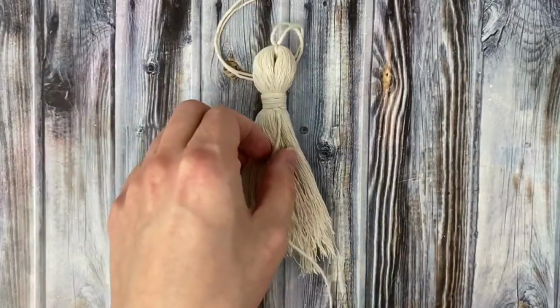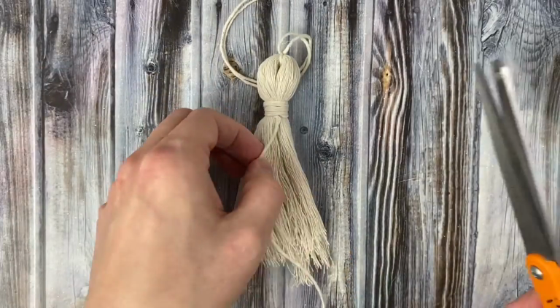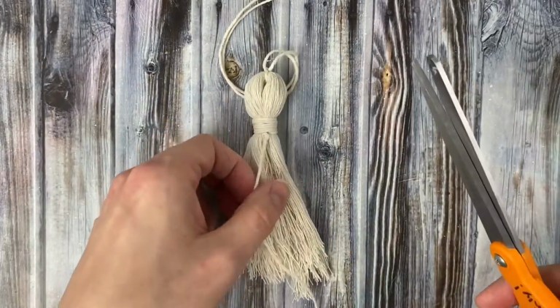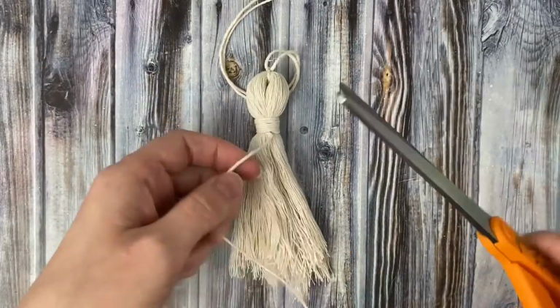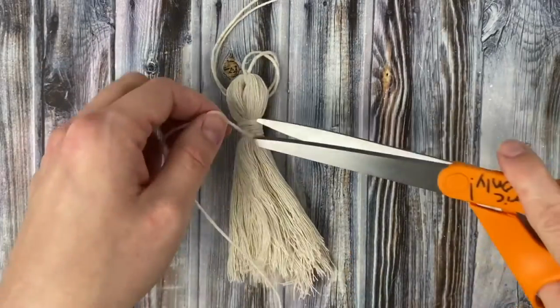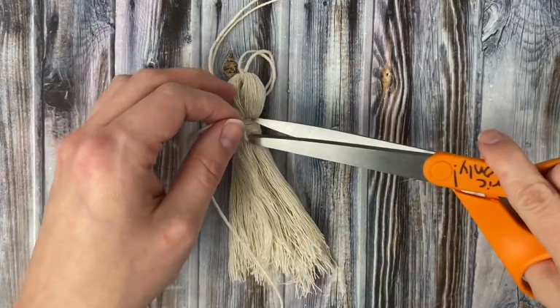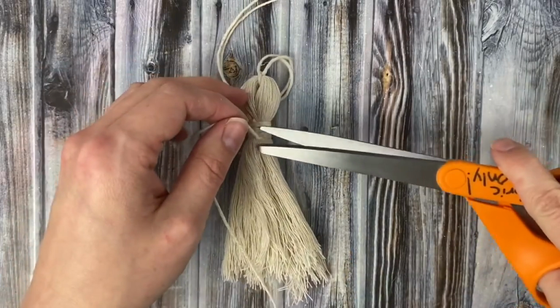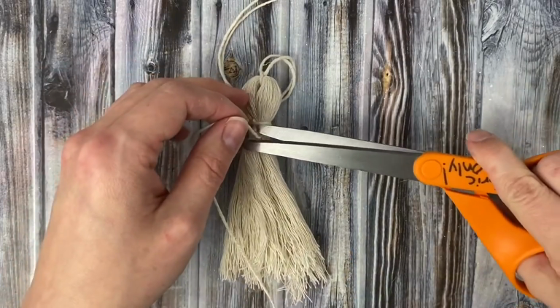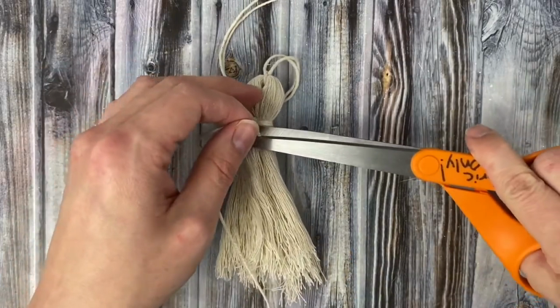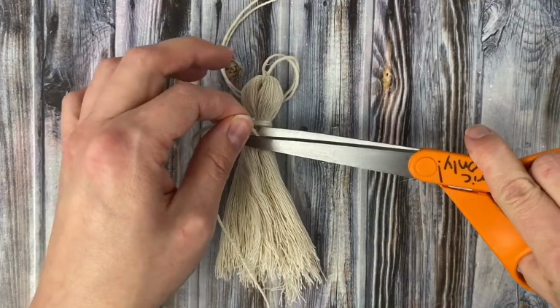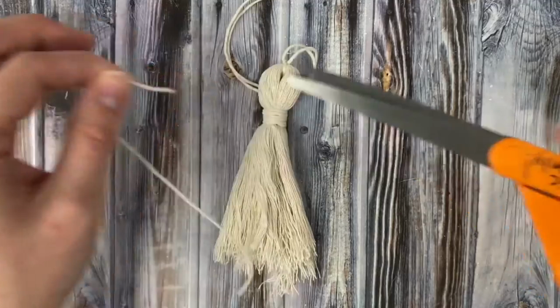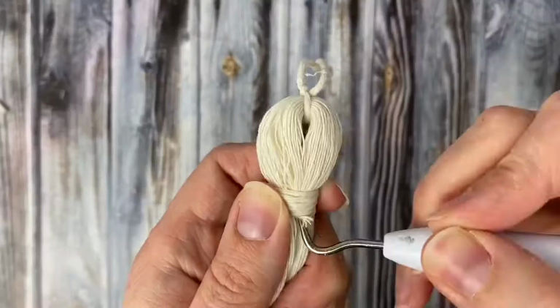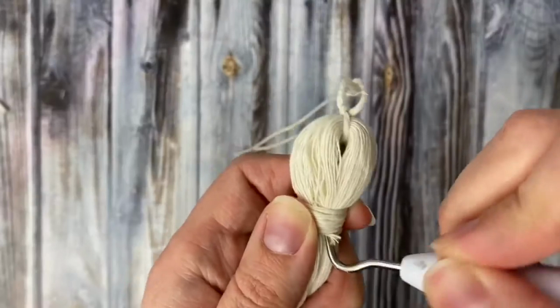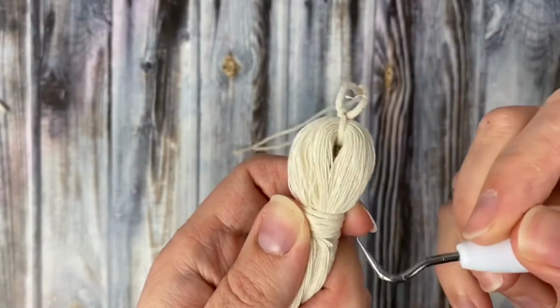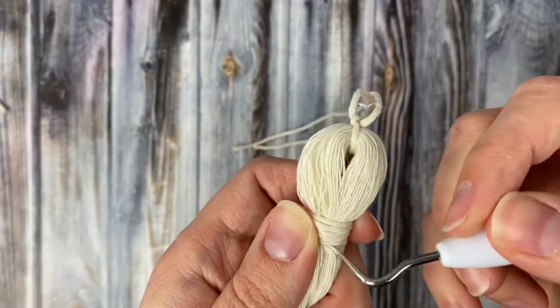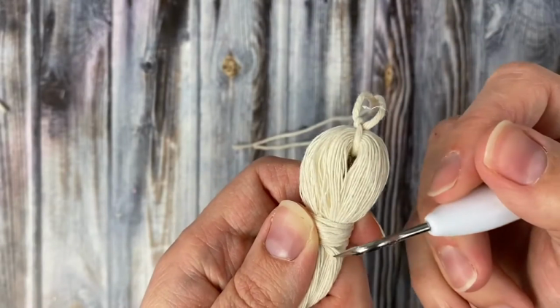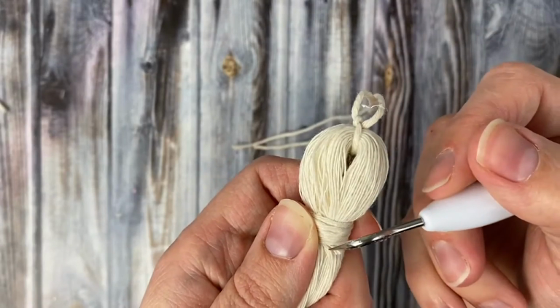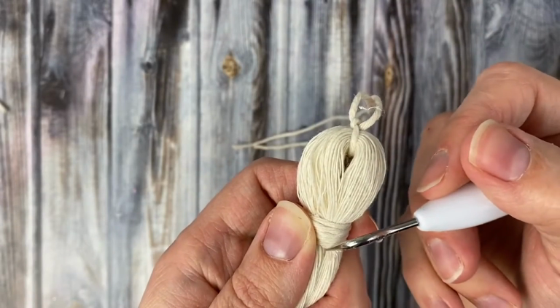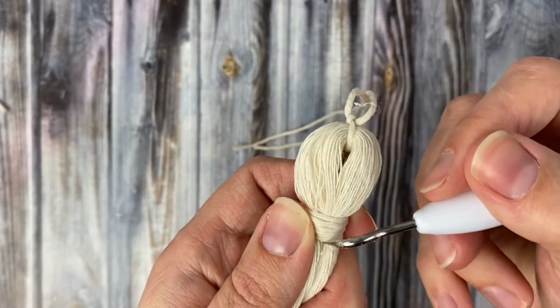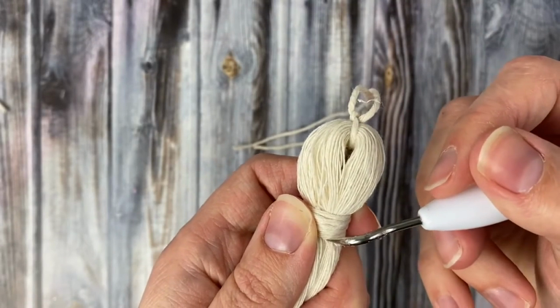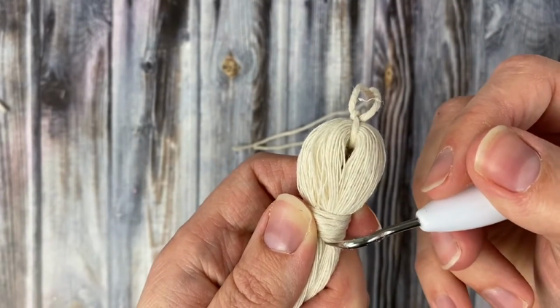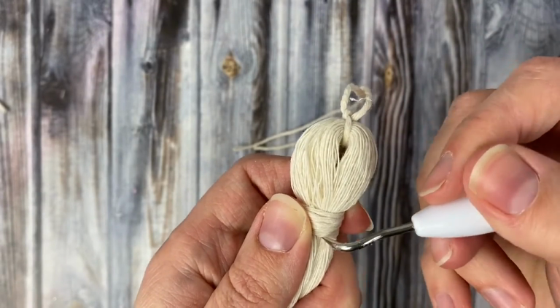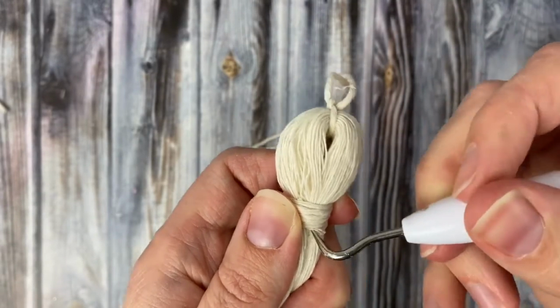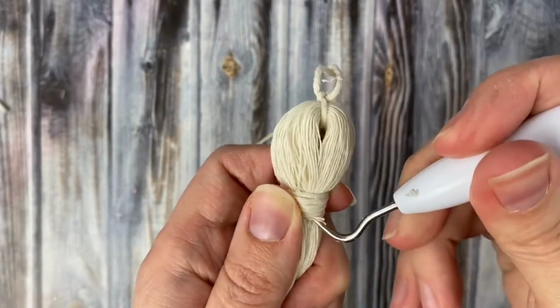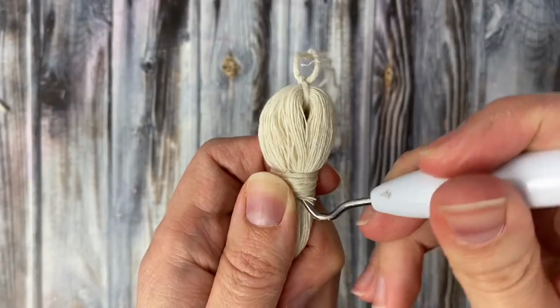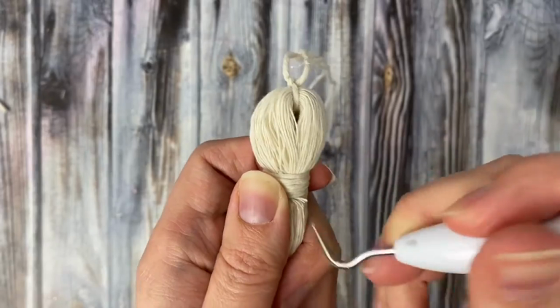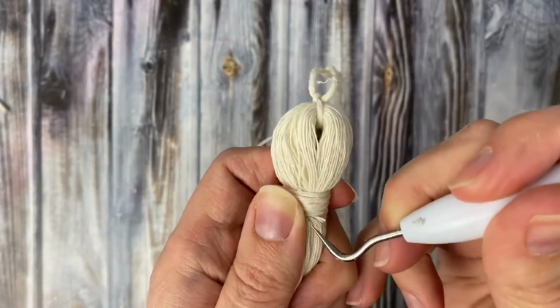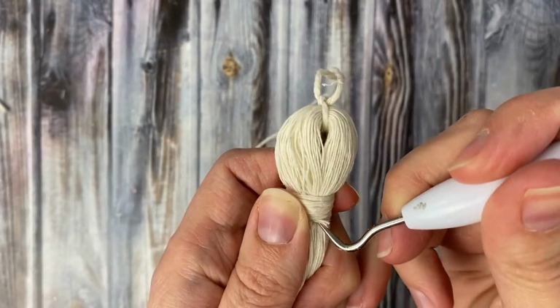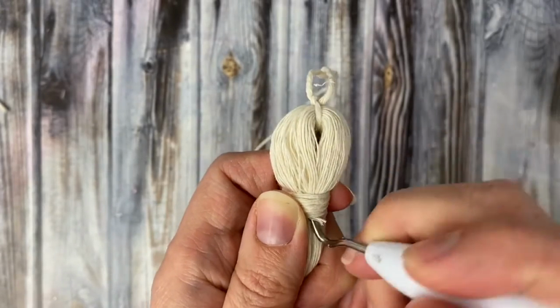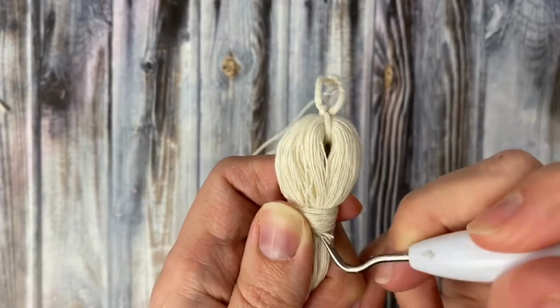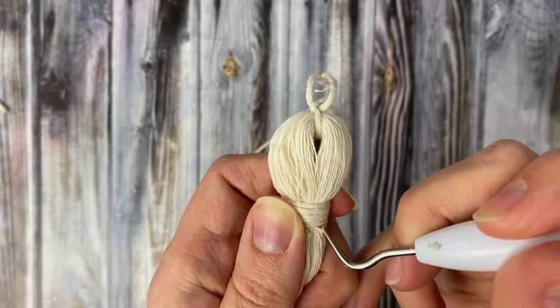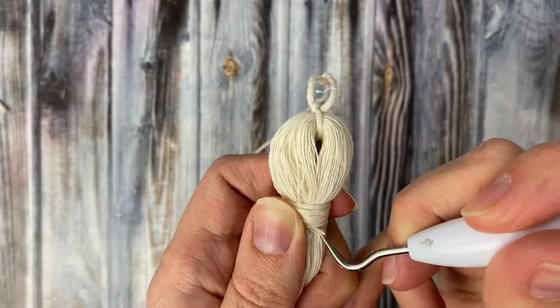Trim off the ends and then poke the little bits that are sticking out up underneath the wraps, and then give it another good brushing before we assemble it into our ornament.